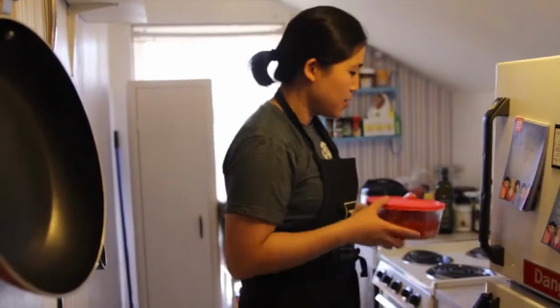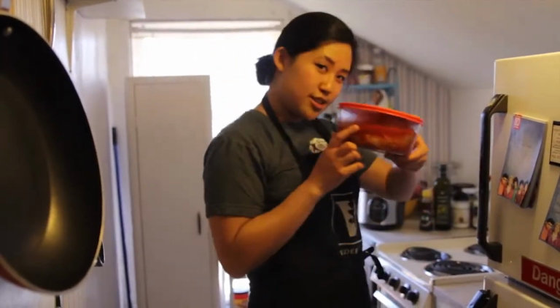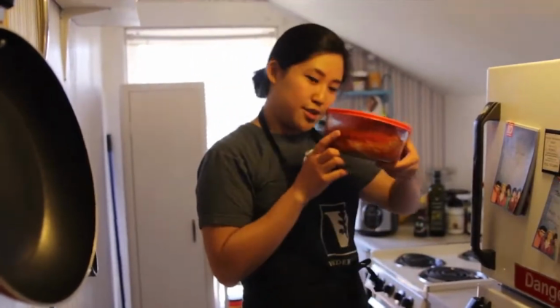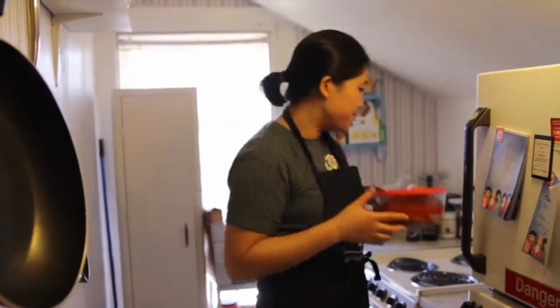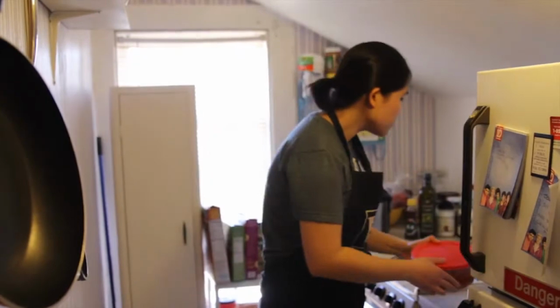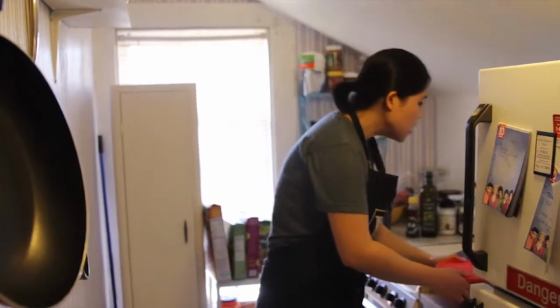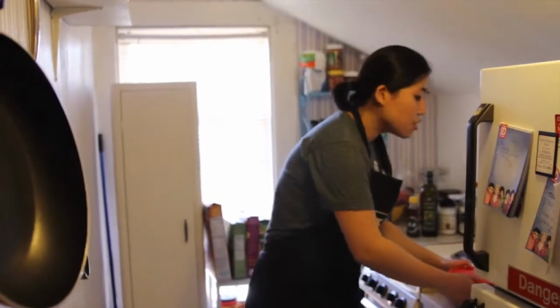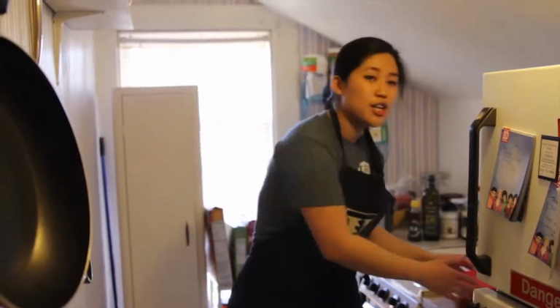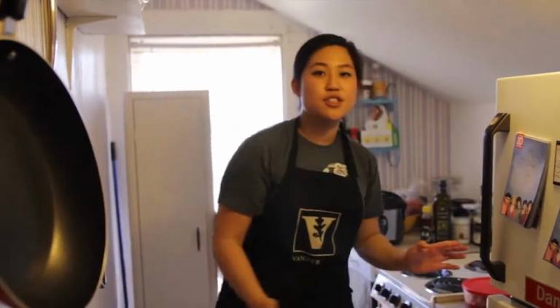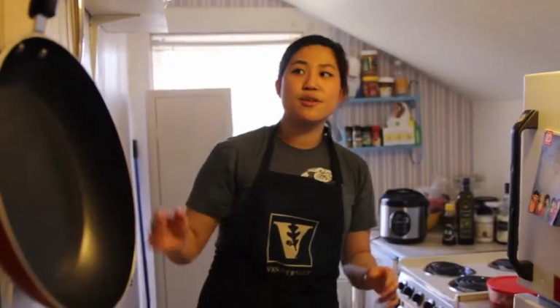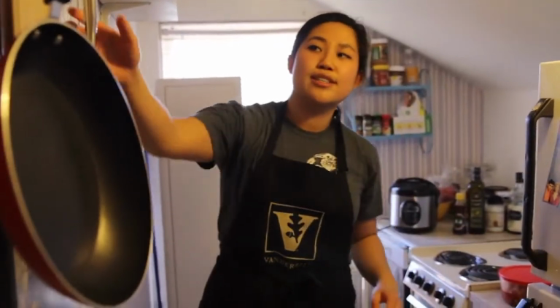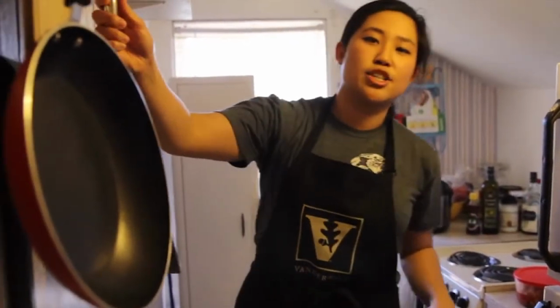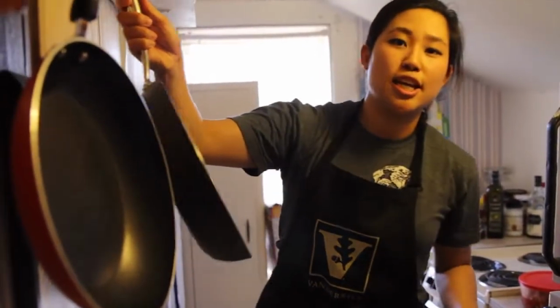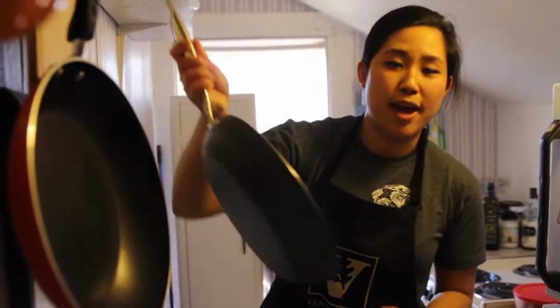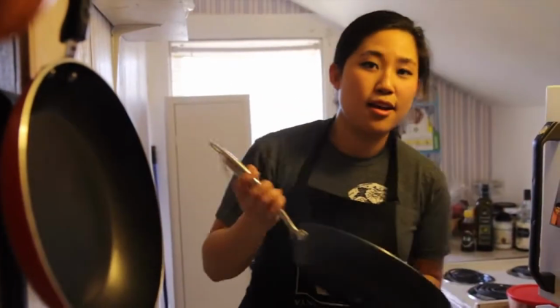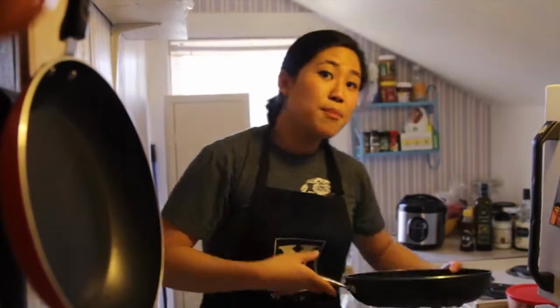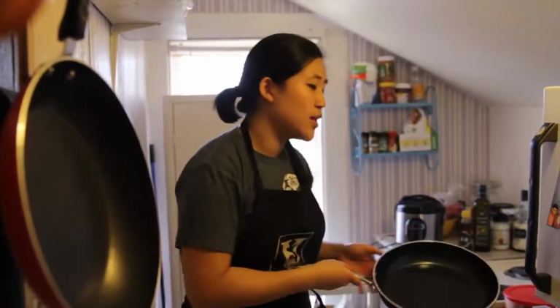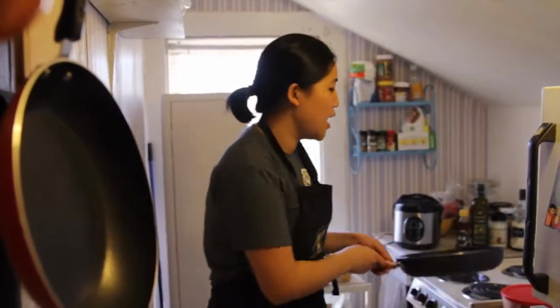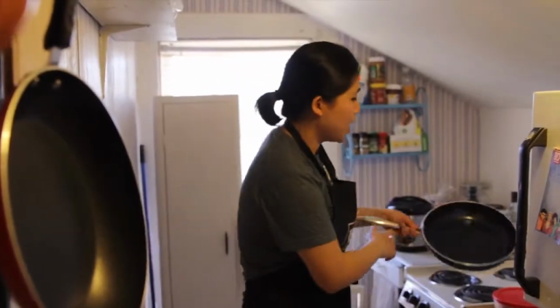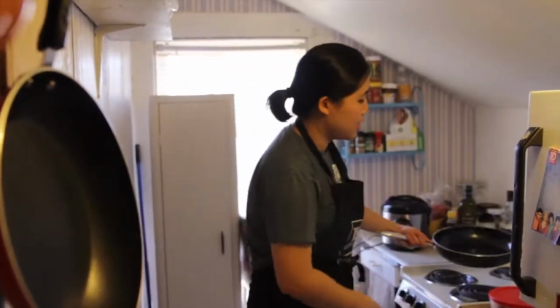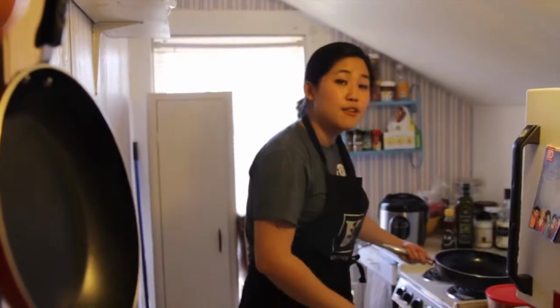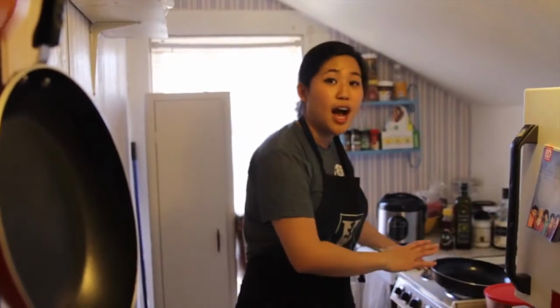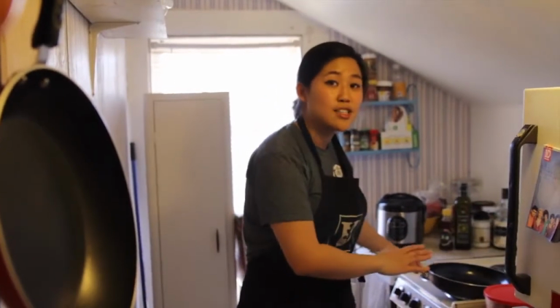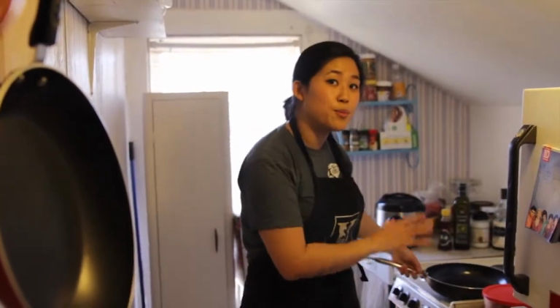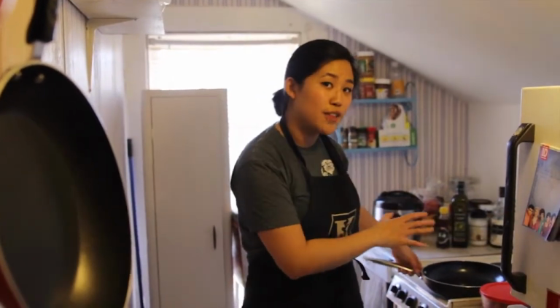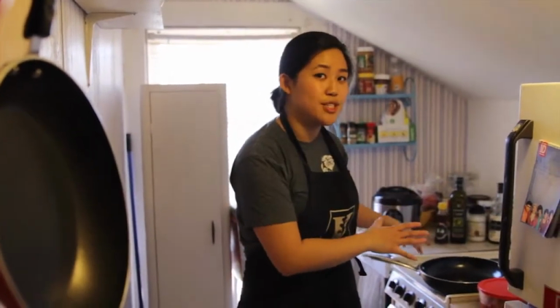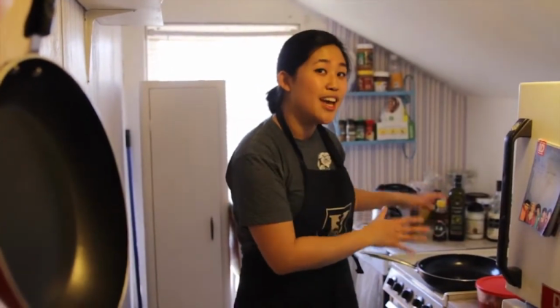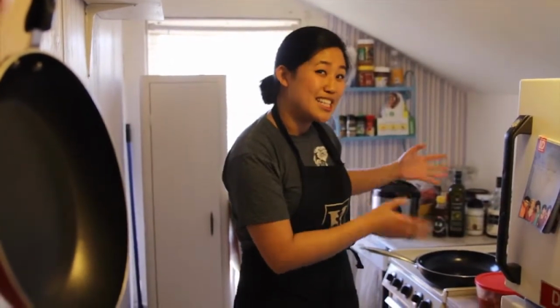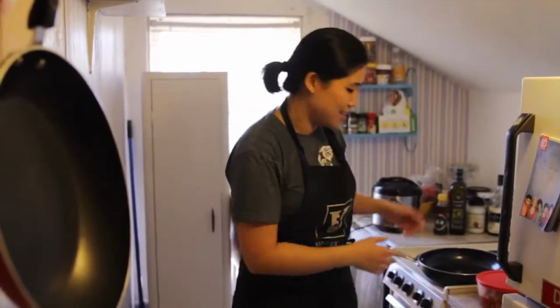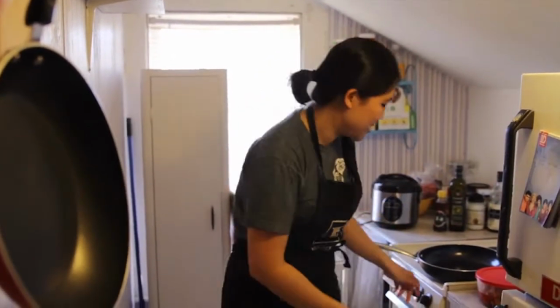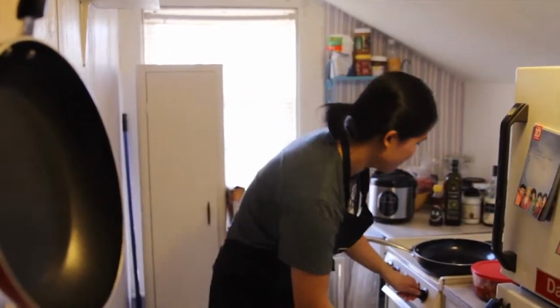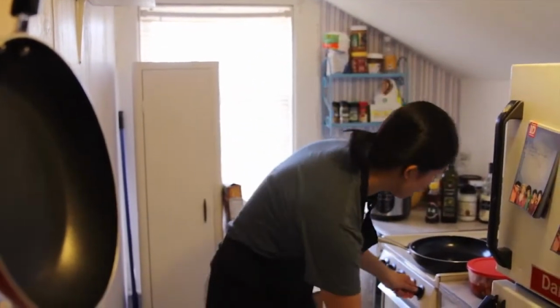So here's the kimchi. What you're going to first do is actually heat up the pan. Make sure the pan is very hot, so when you put on the kimchi, it's sizzling — it makes that sizzle noise.